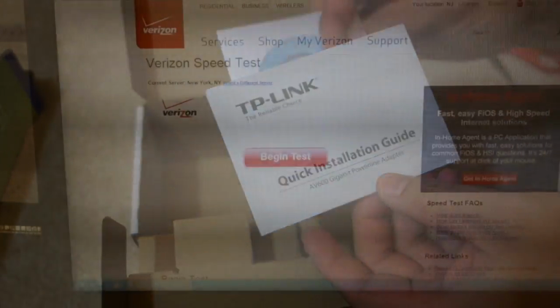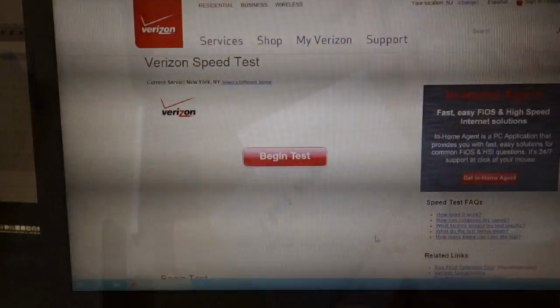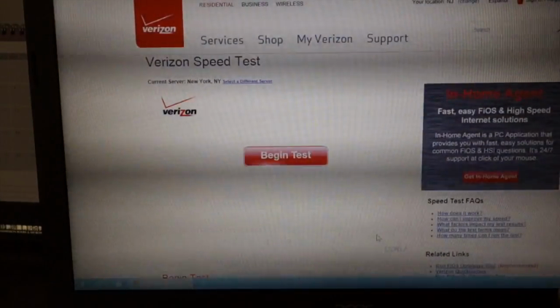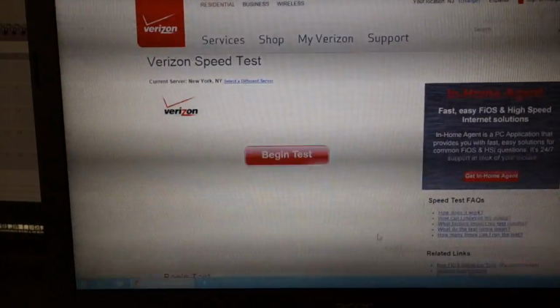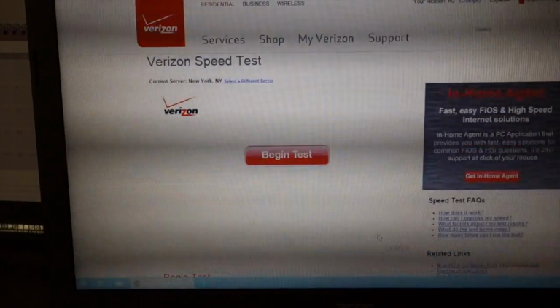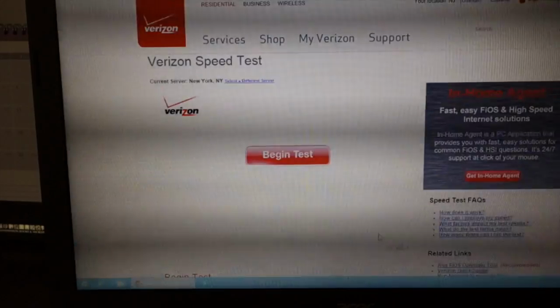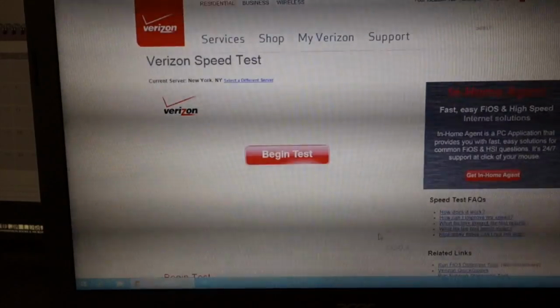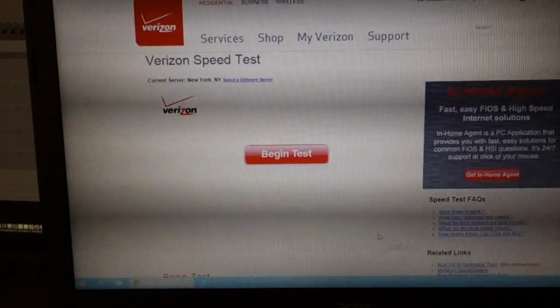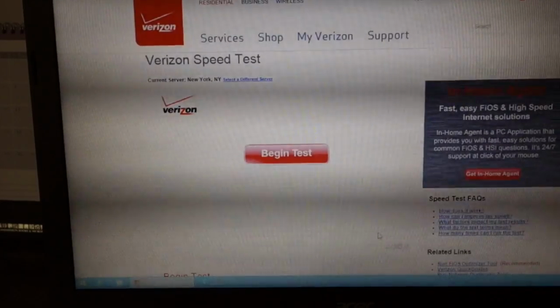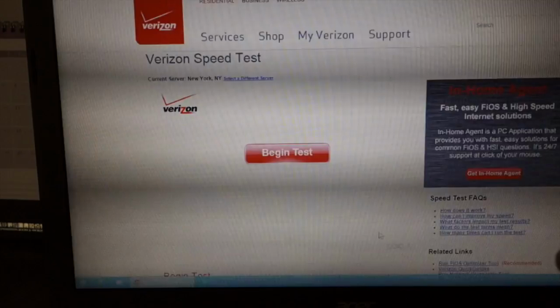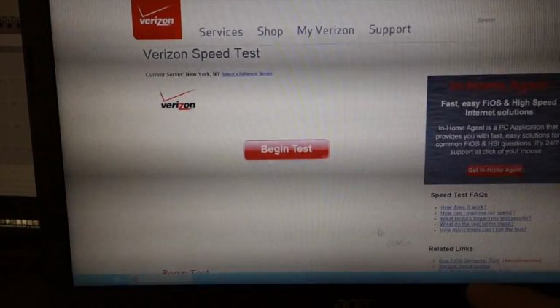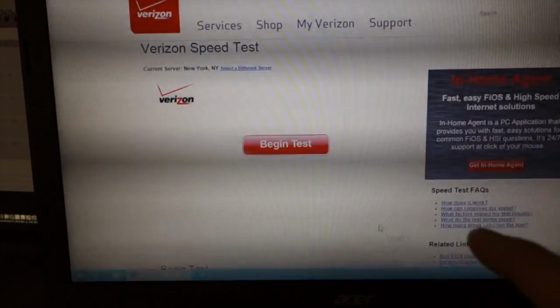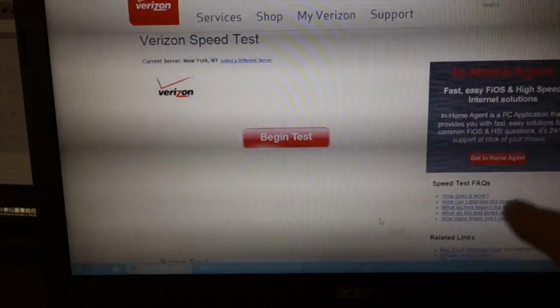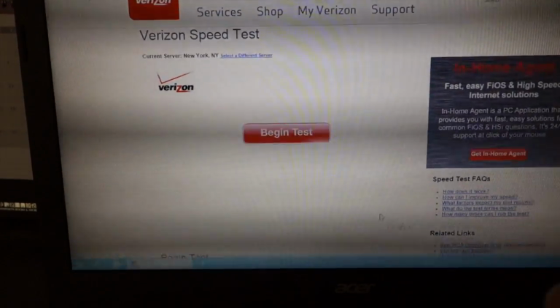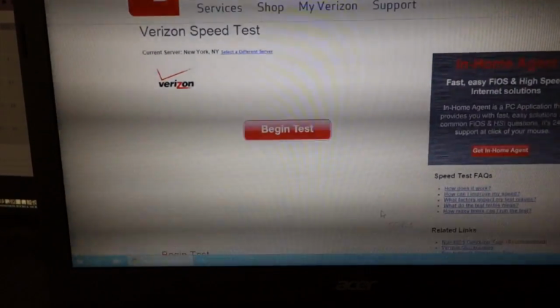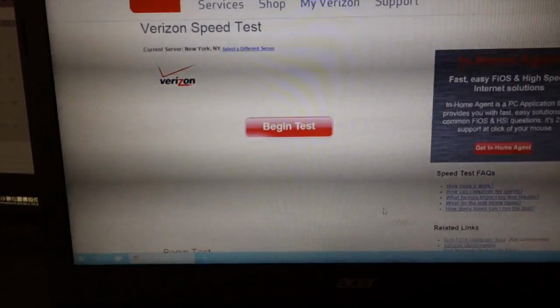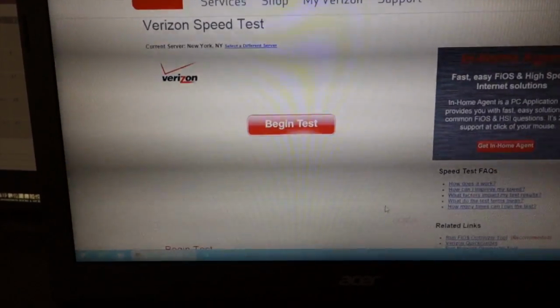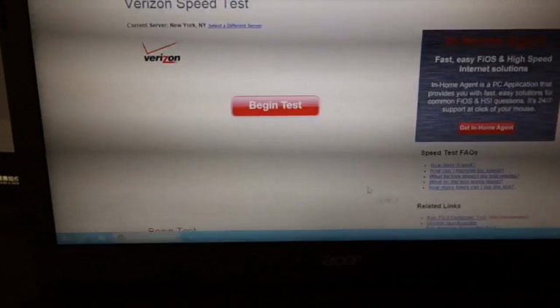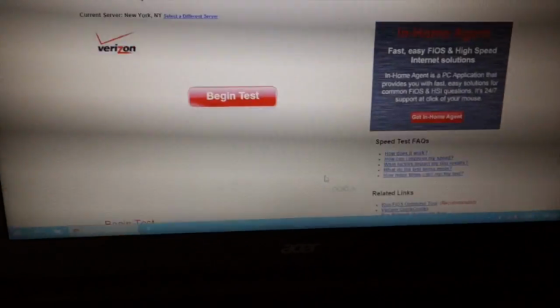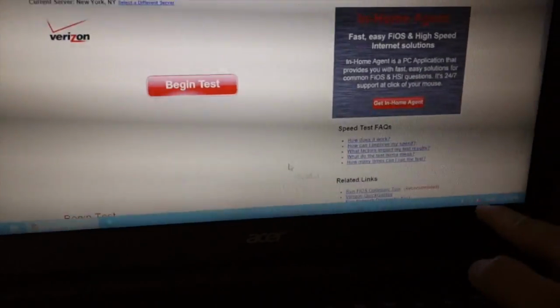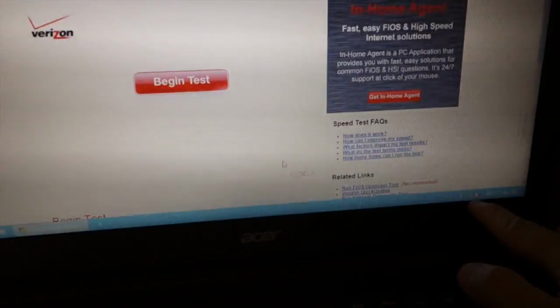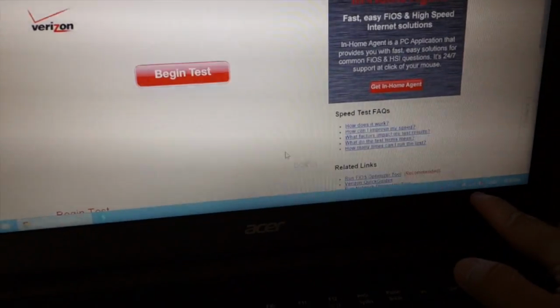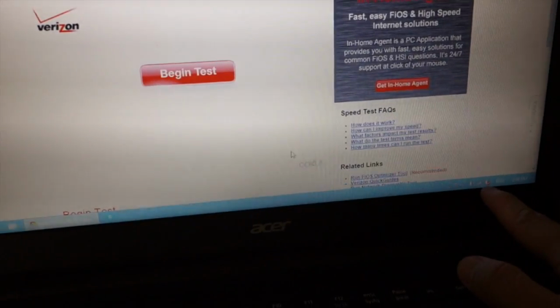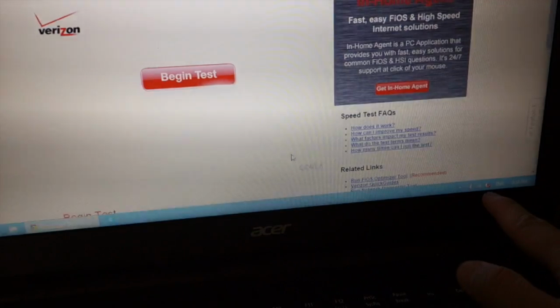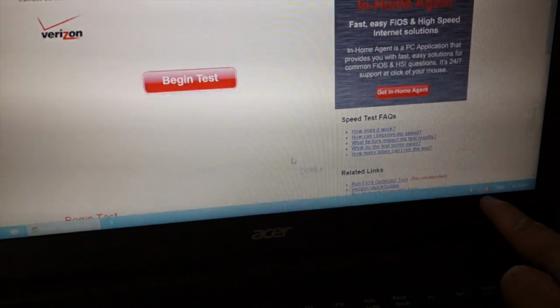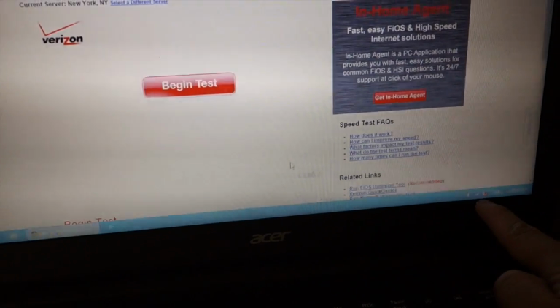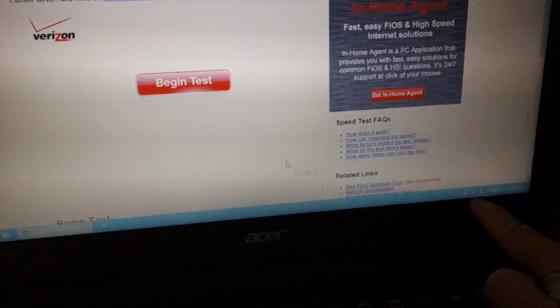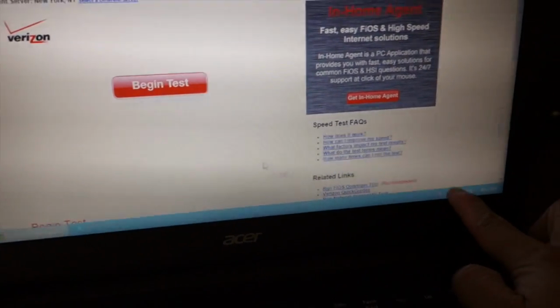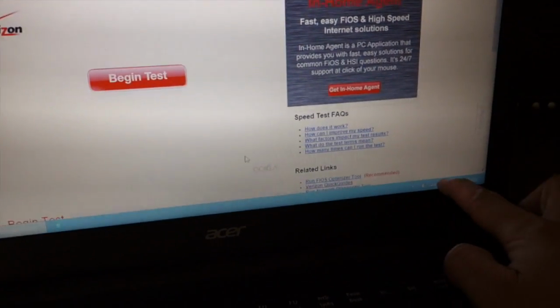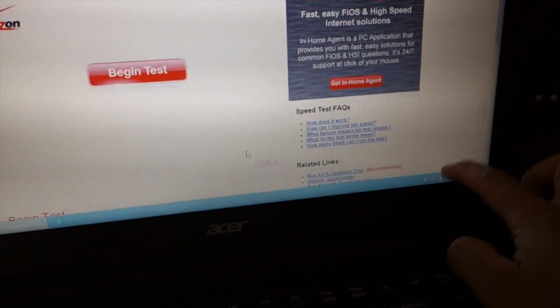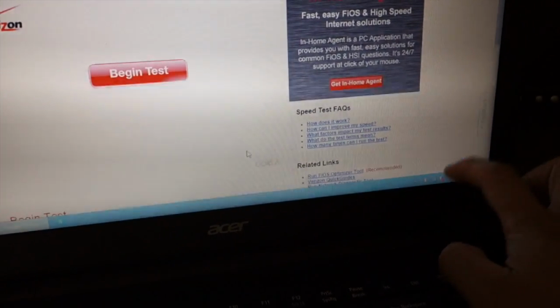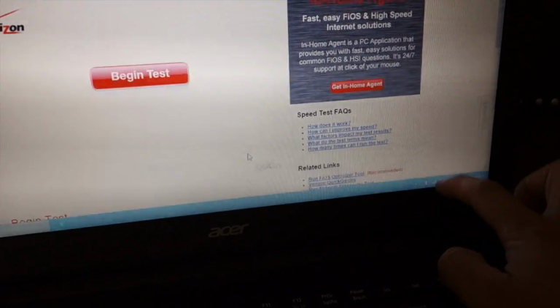To help demonstrate the TP-Link, let me first show my current internet speed. The computer I'm using right now is the Acer I recently unboxed — the E15. The wireless adapter is 802.11n and I'm connected to the wireless.